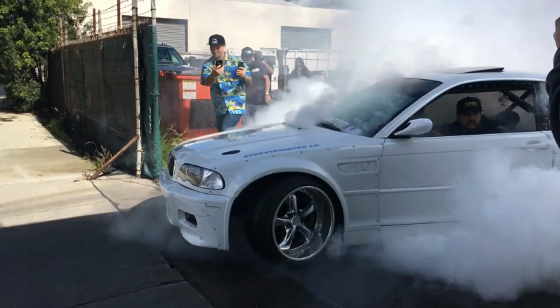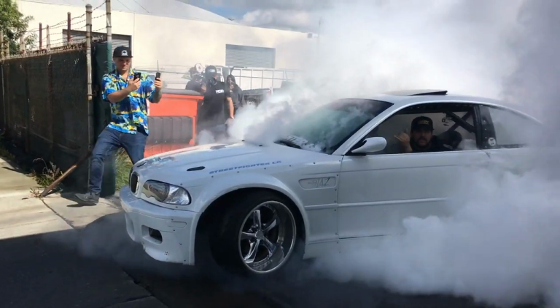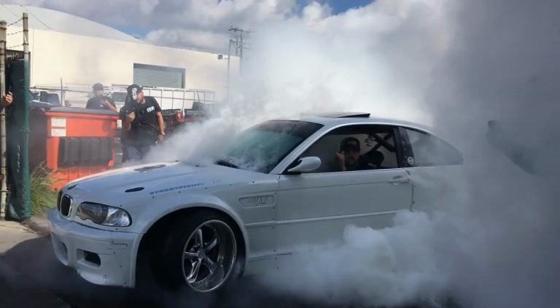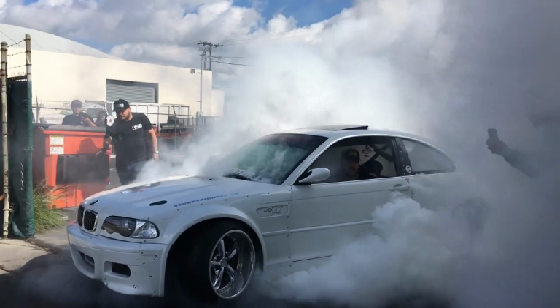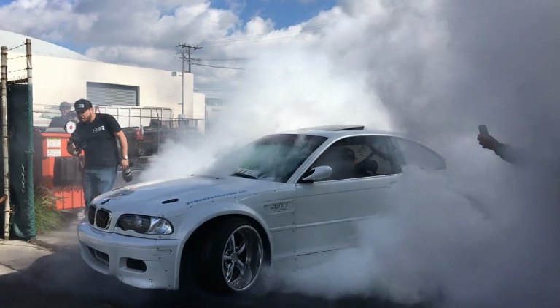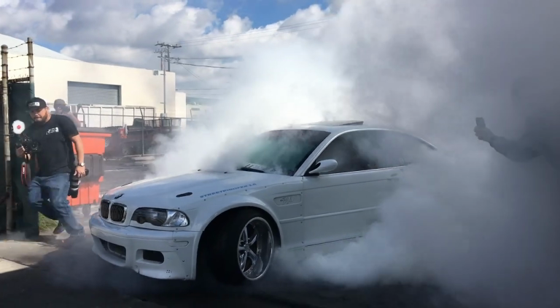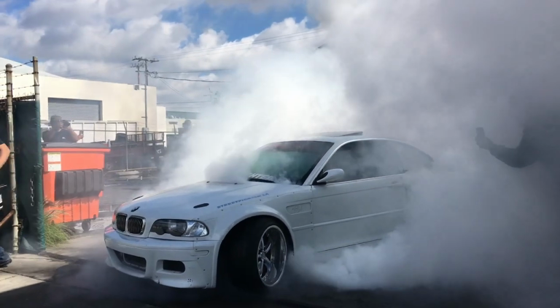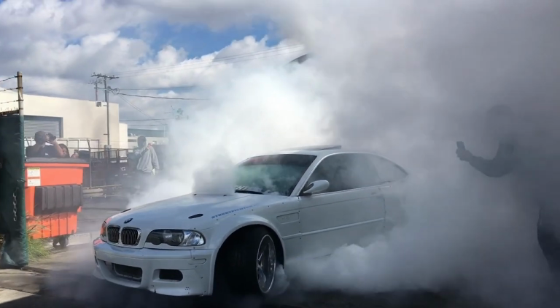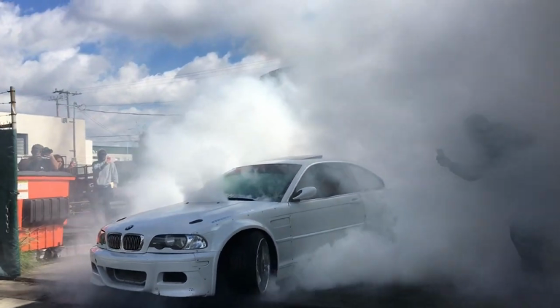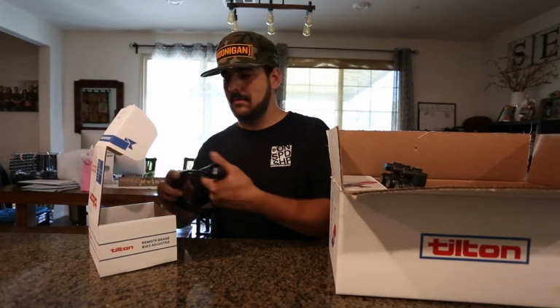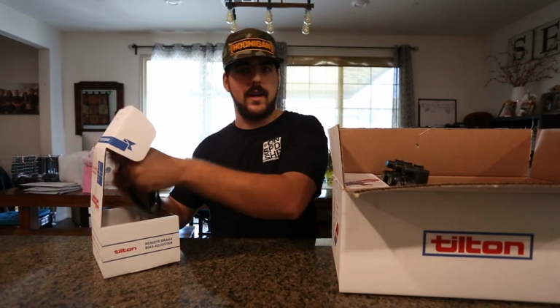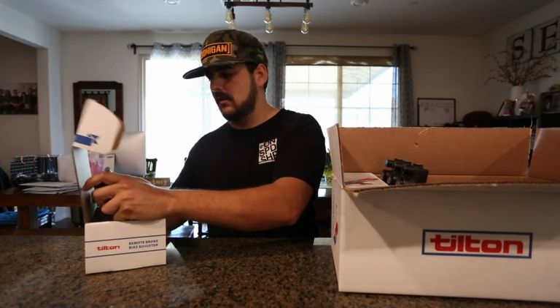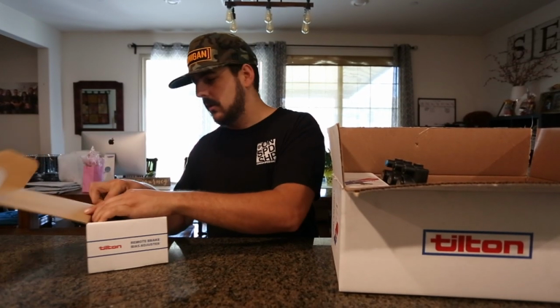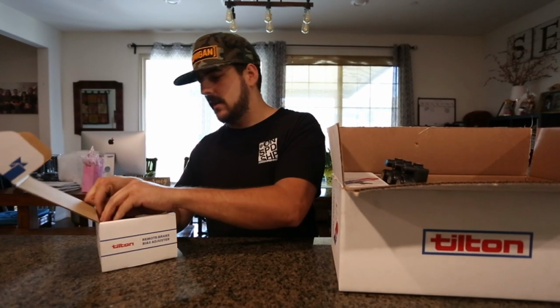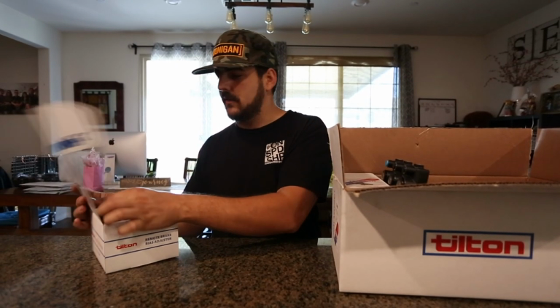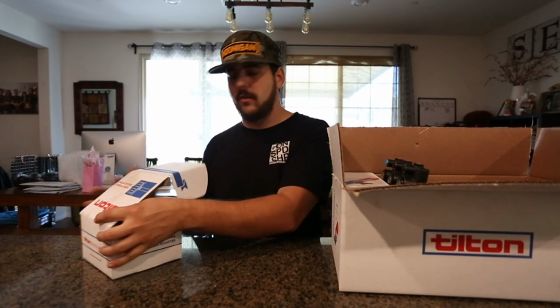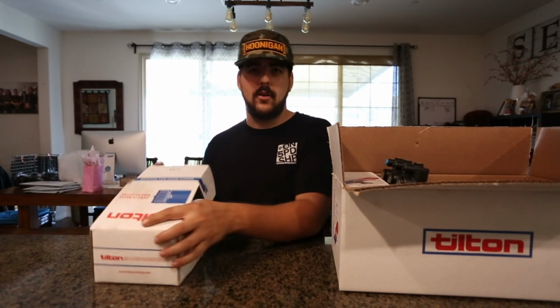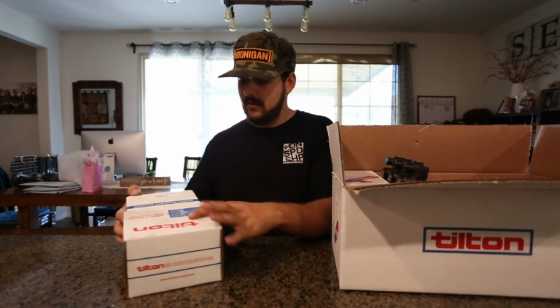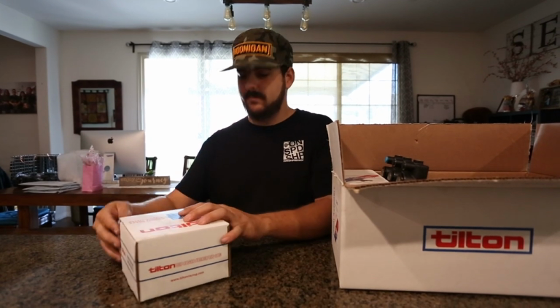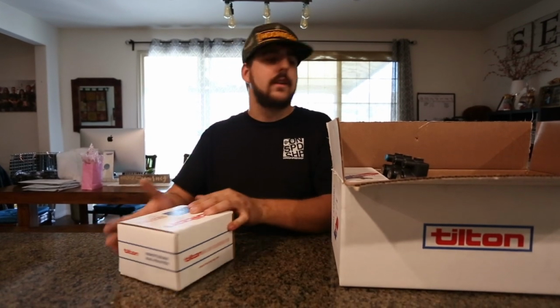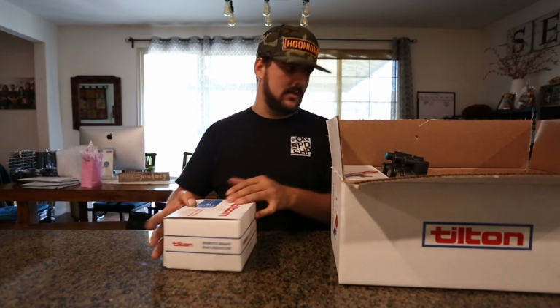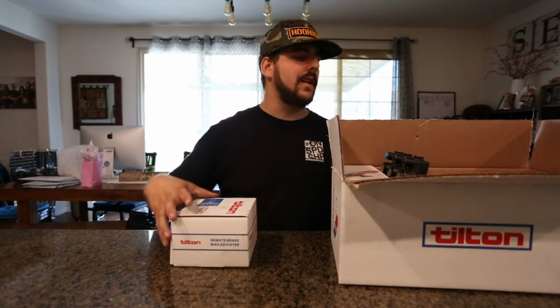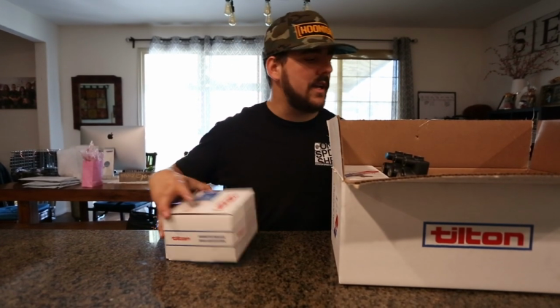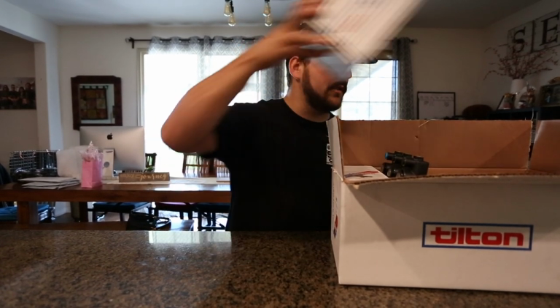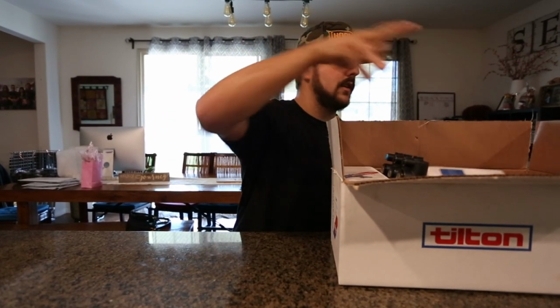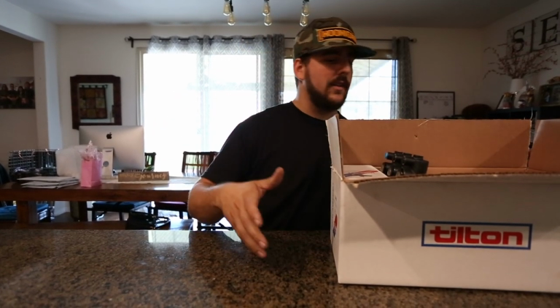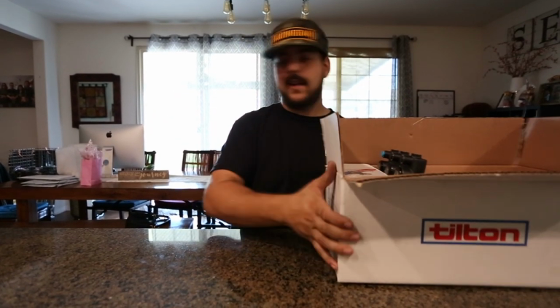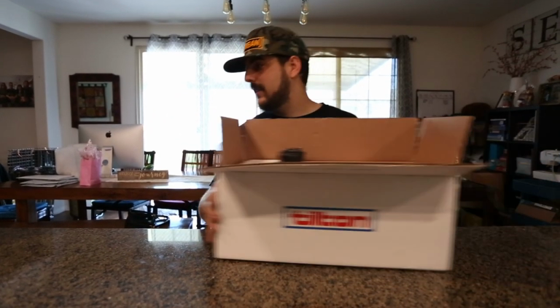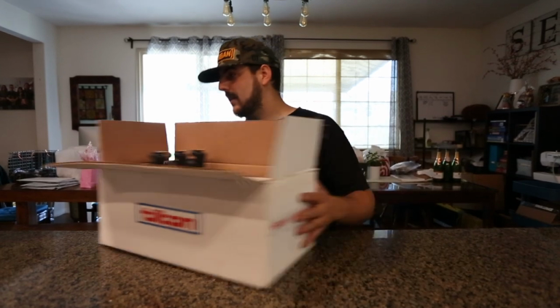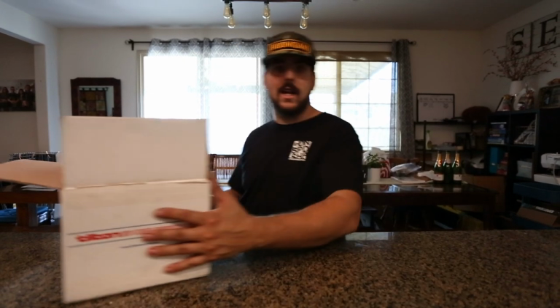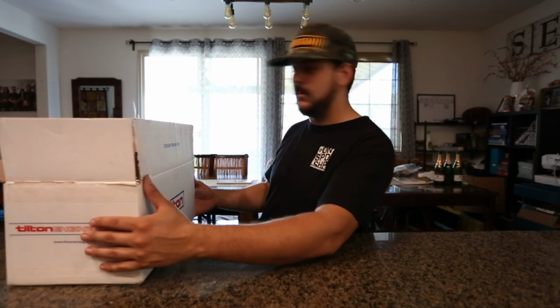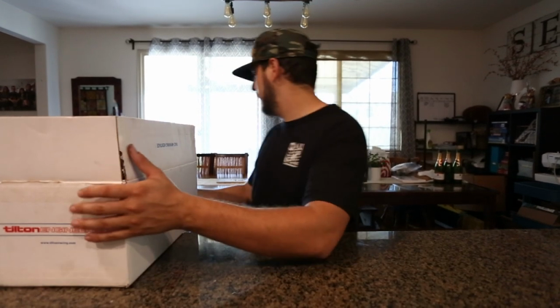Think about the burnouts, dude — we can dial this thing to full front, no rear, and send fatty burnouts. So that's what's in that box. We've got a little bit more for you.